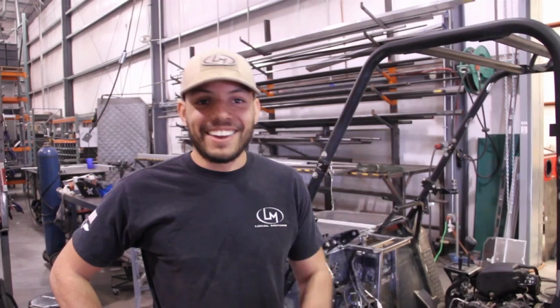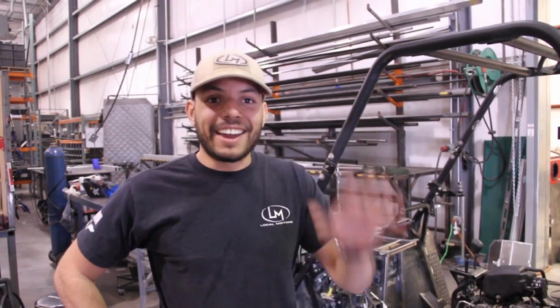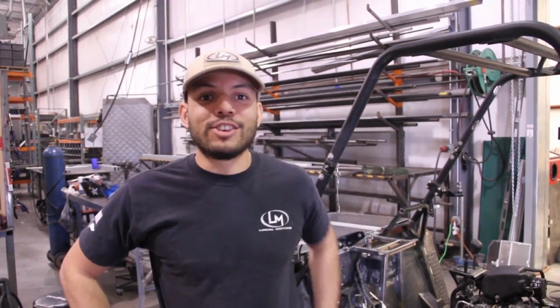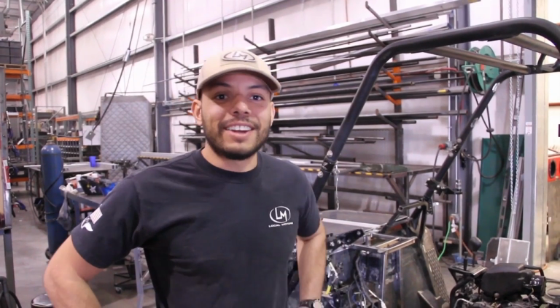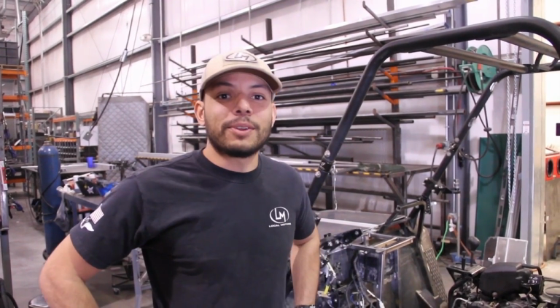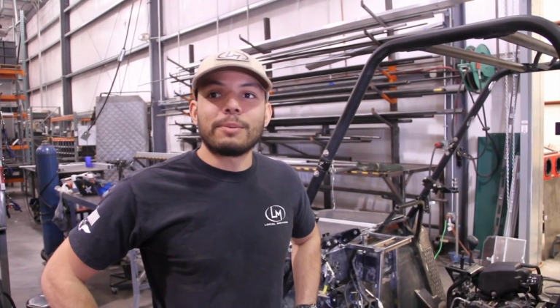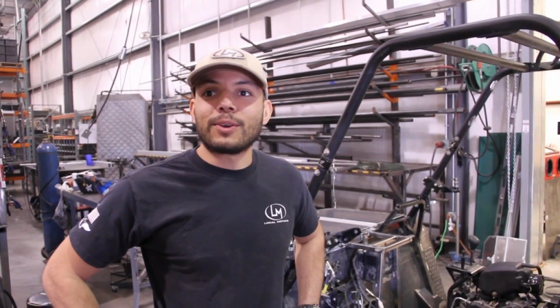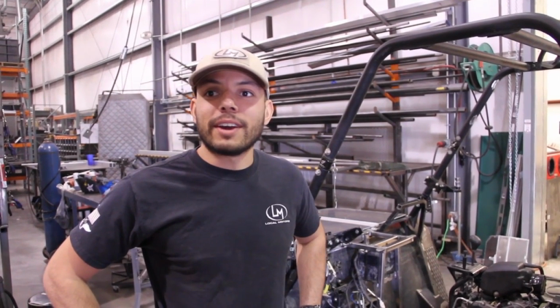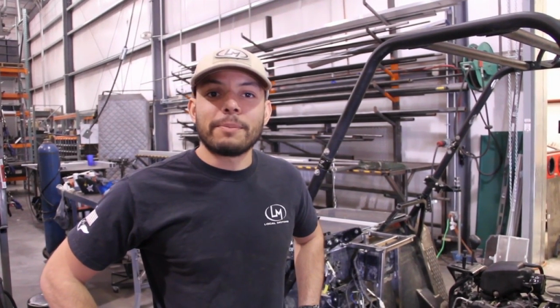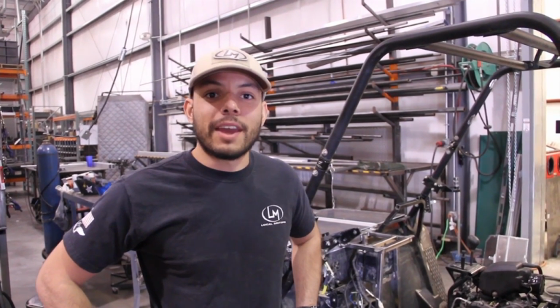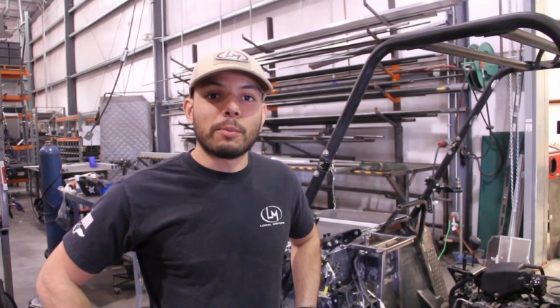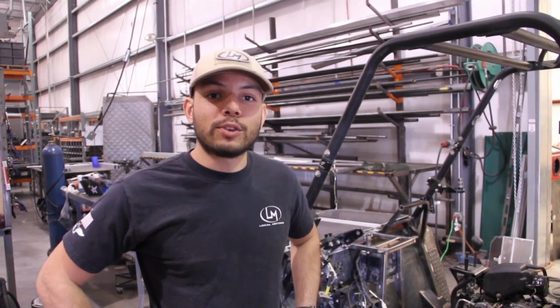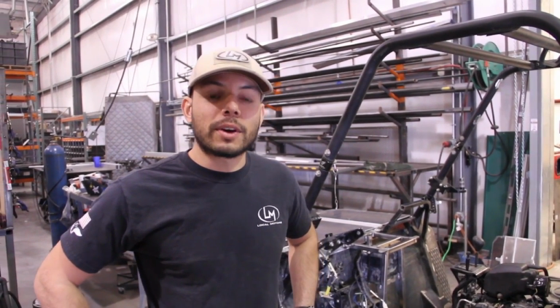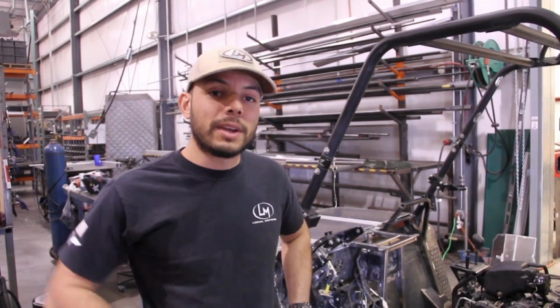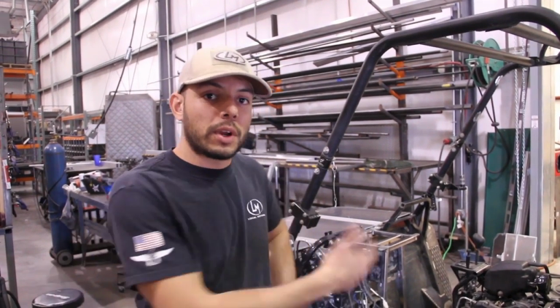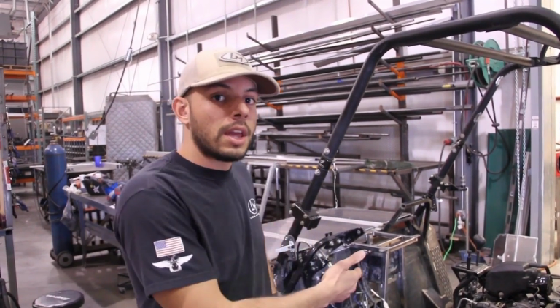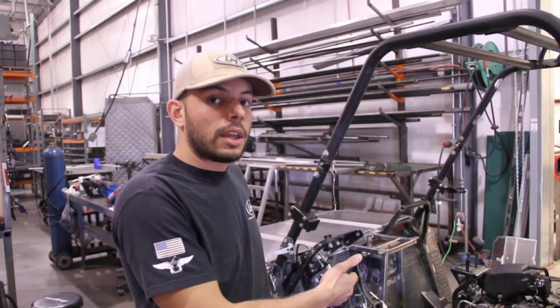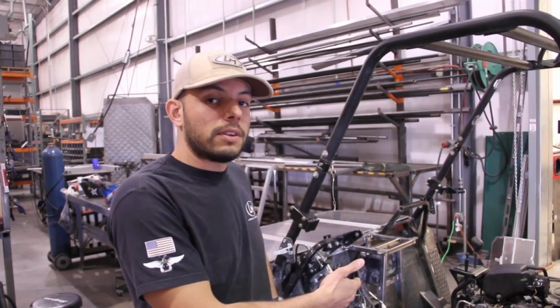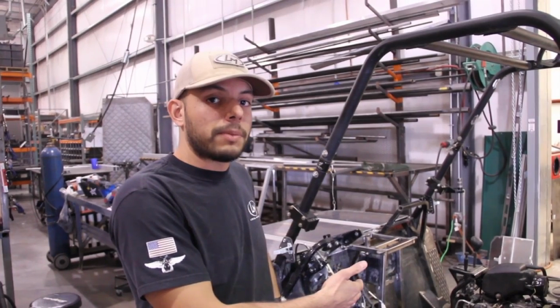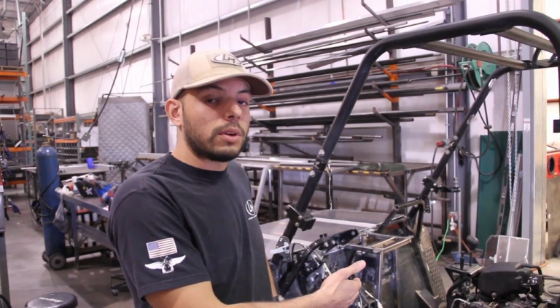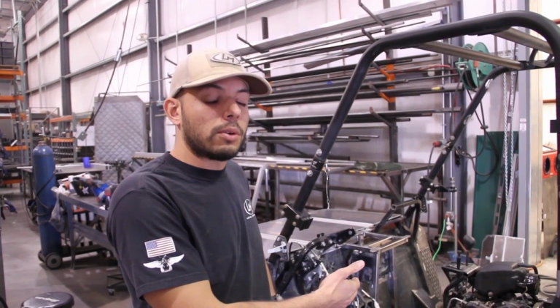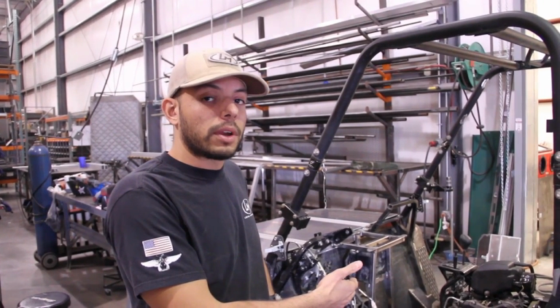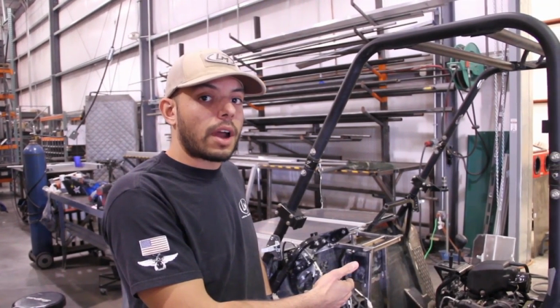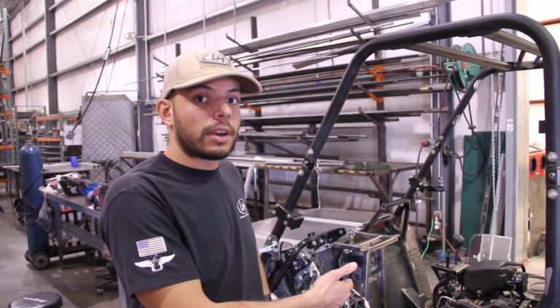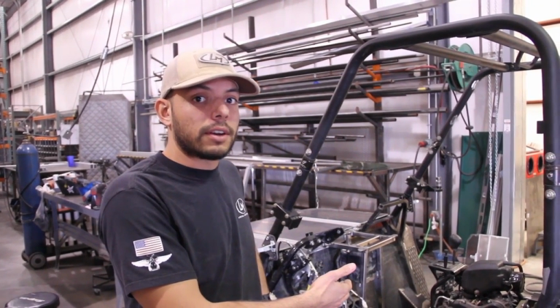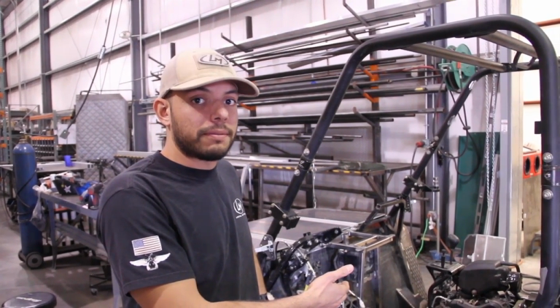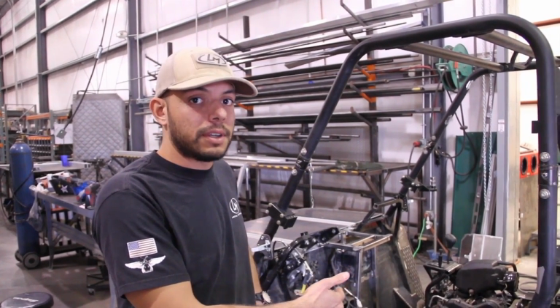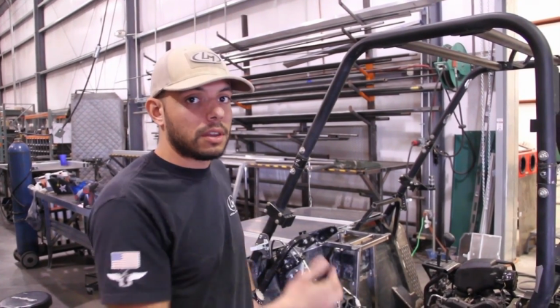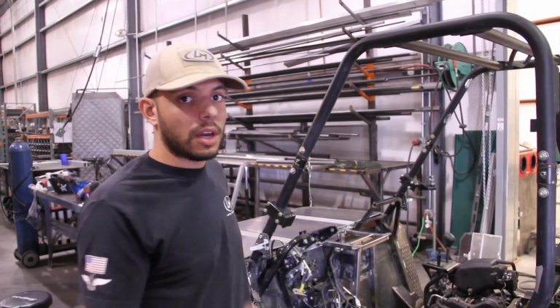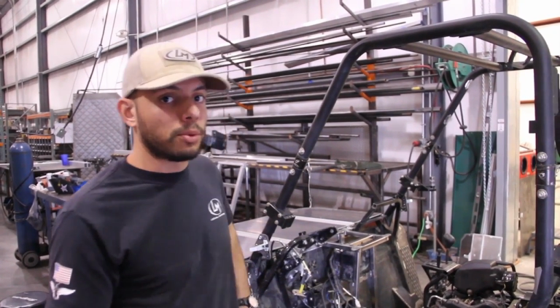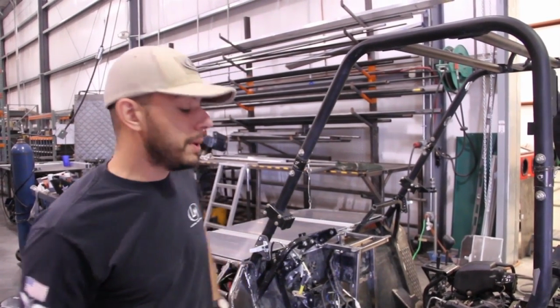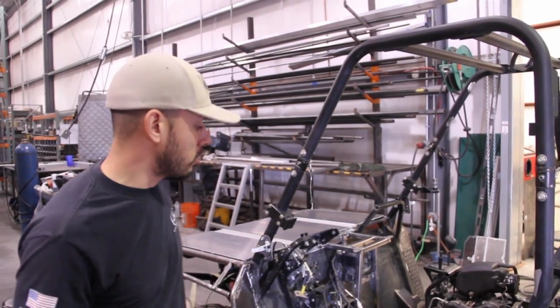Hey guys, Giovanni here with ArmyCodeCreate.com and Locomotors. We're going to be giving you an update here real quick on the Kawasaki Terra X750, the mobile CEP project.